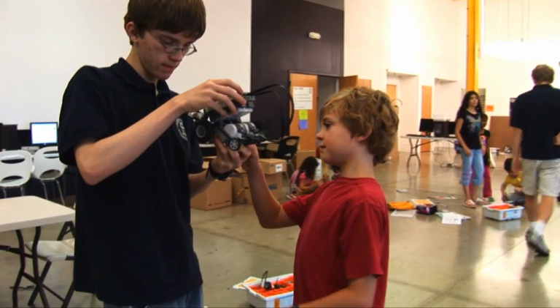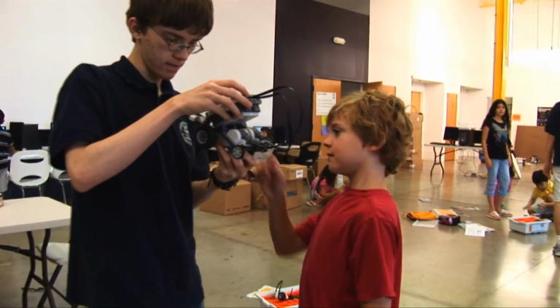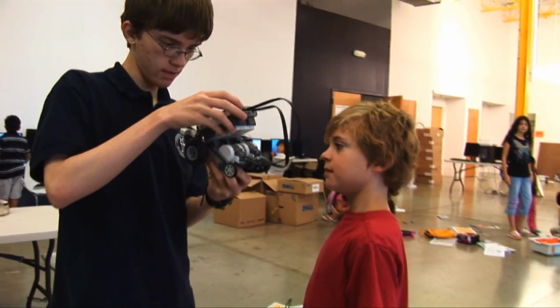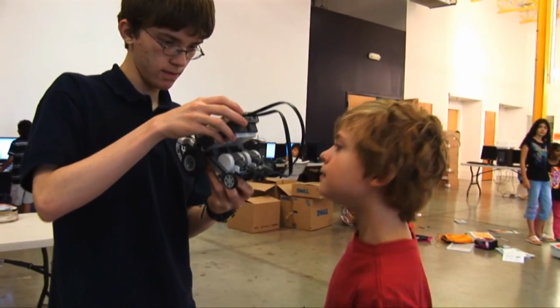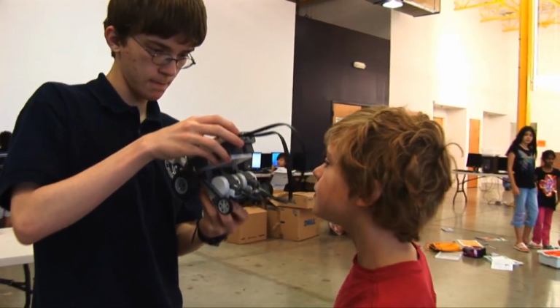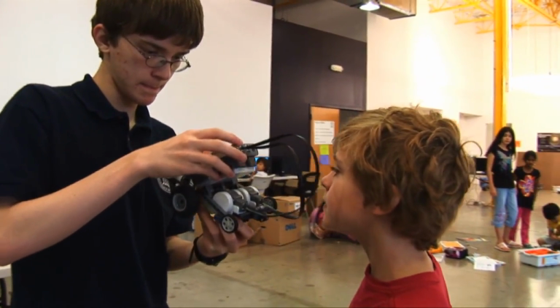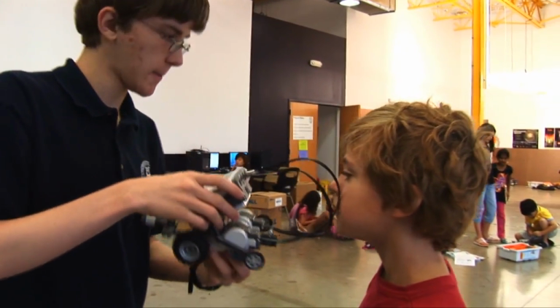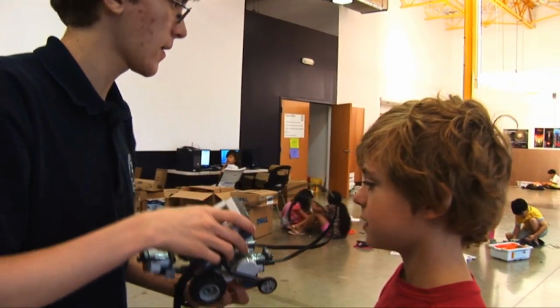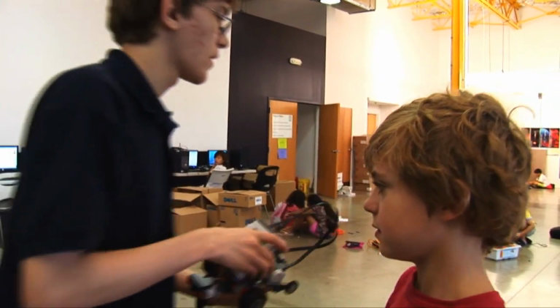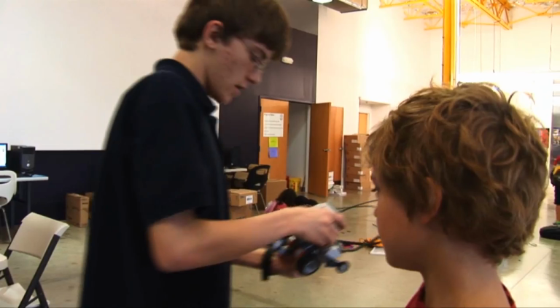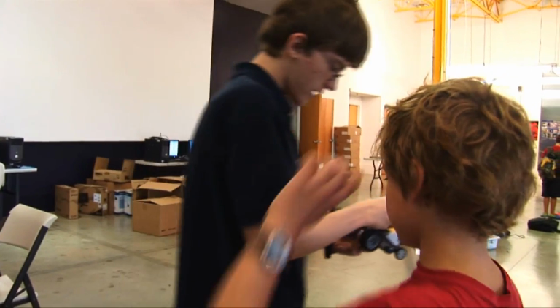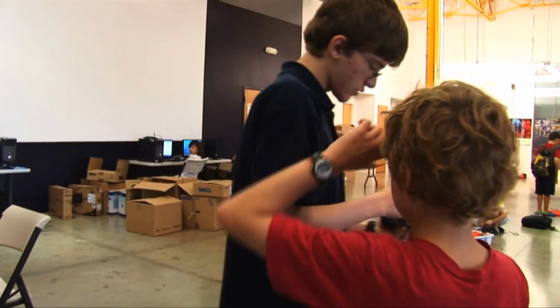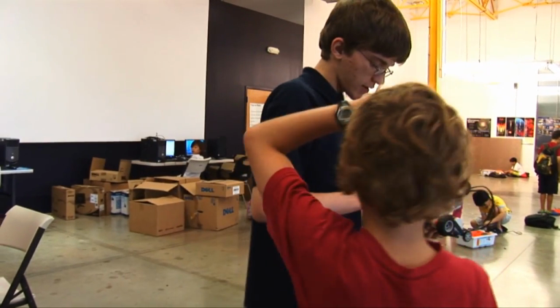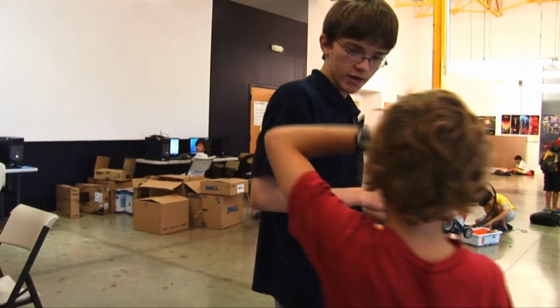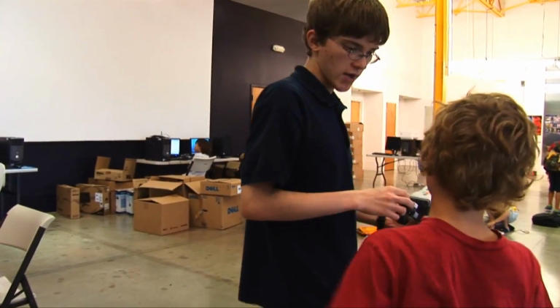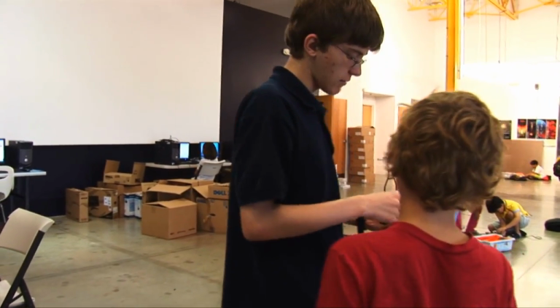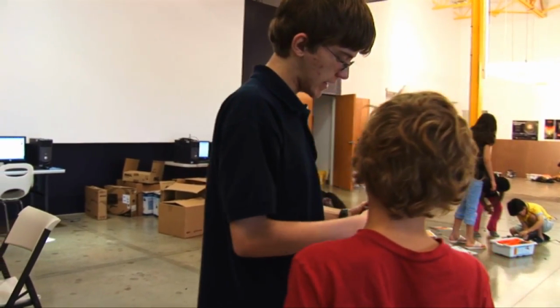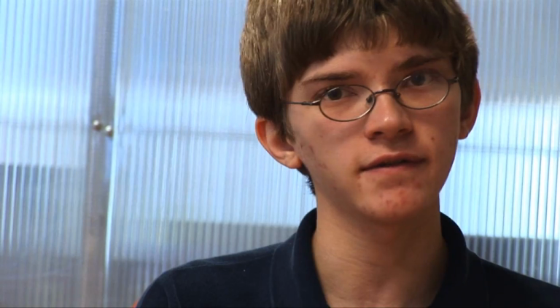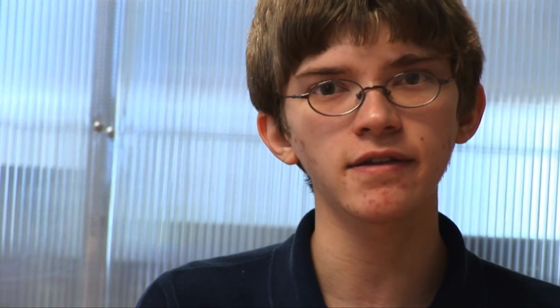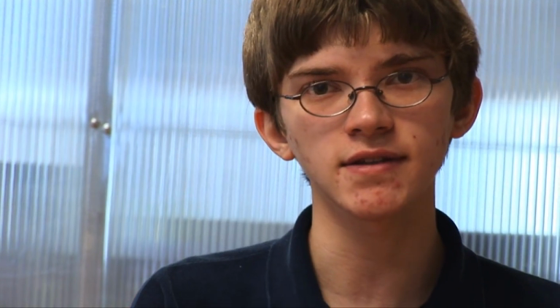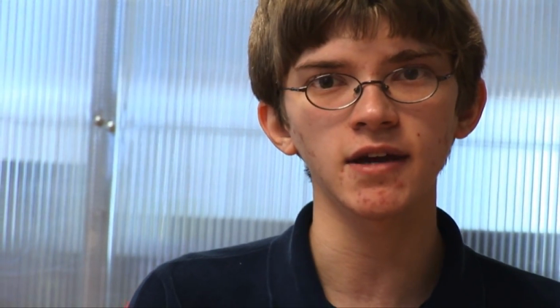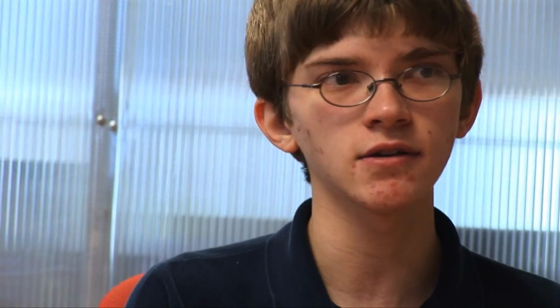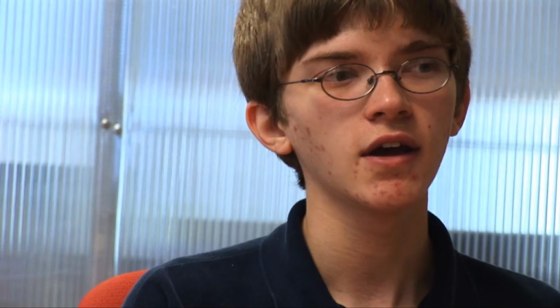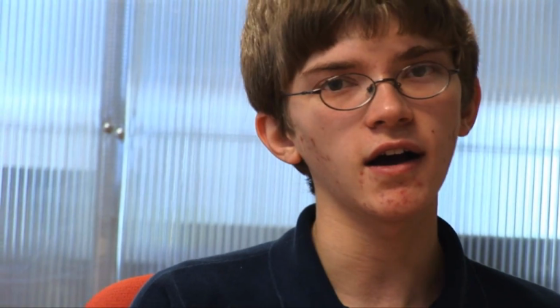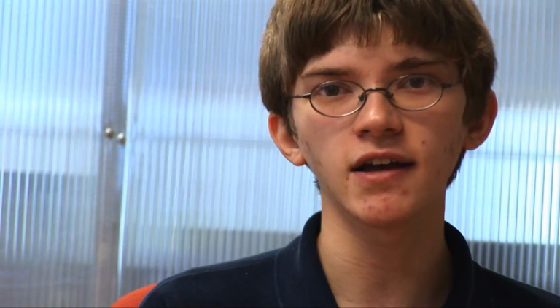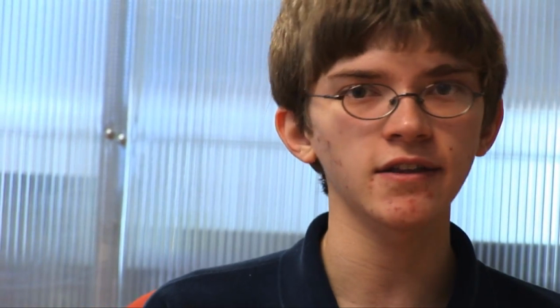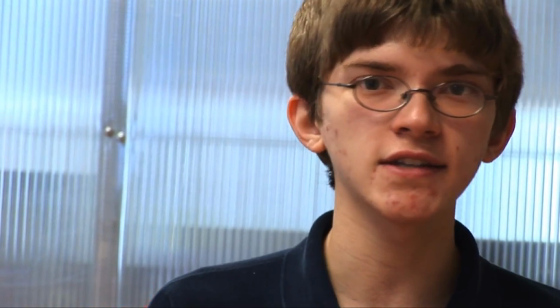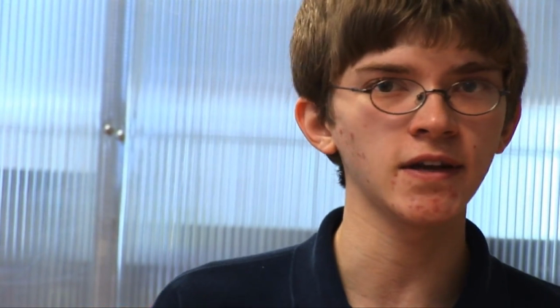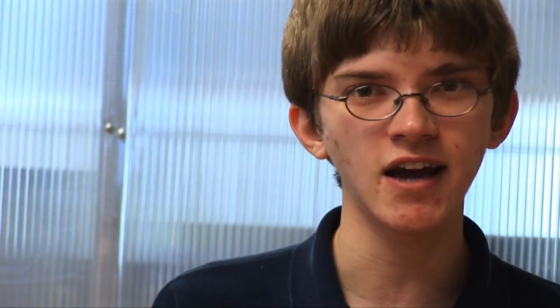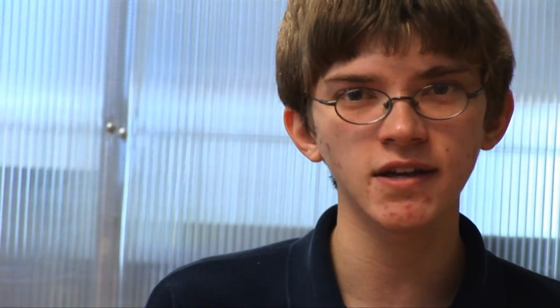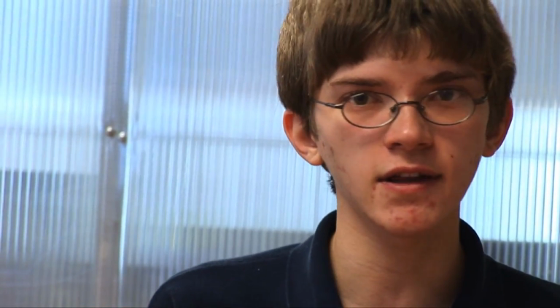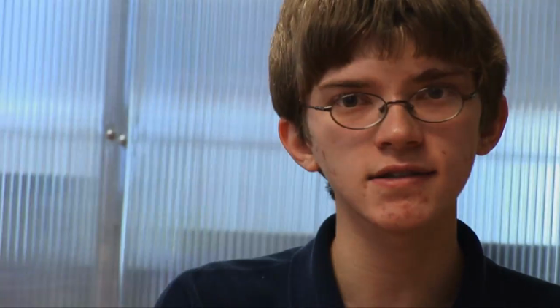I think it really shows that the kids are enjoying it. I love watching the kids design these fantastic robots — a lot of things that they managed to do that I never would have thought of. I love seeing their creativity and just how much they enjoy the class.